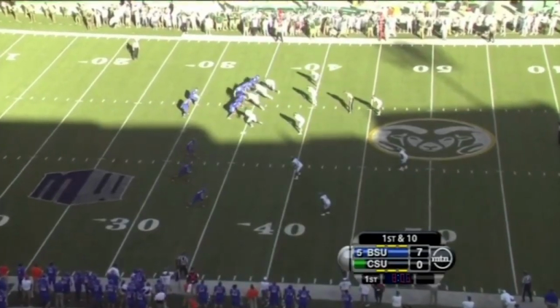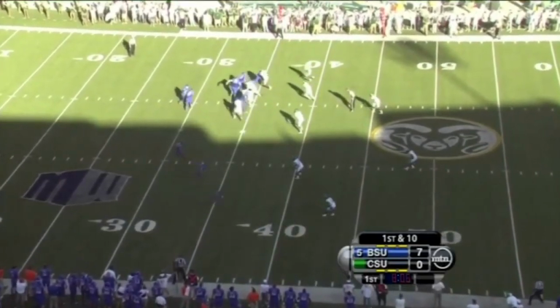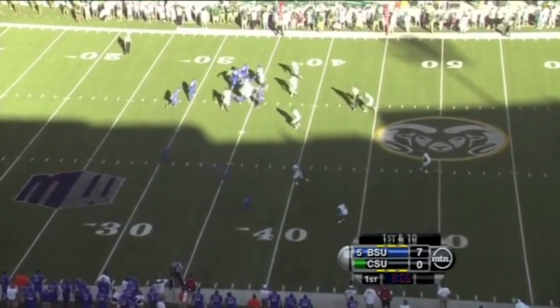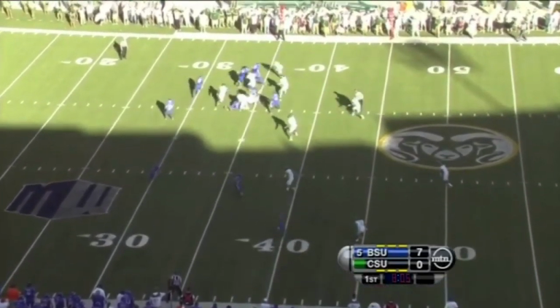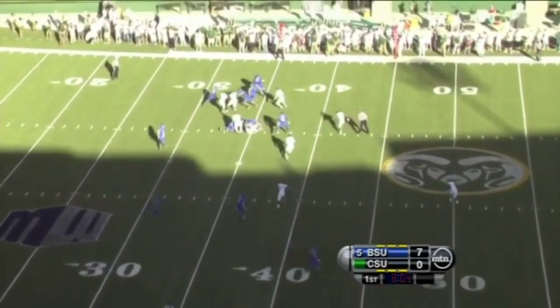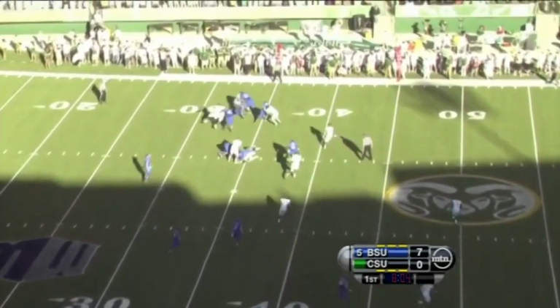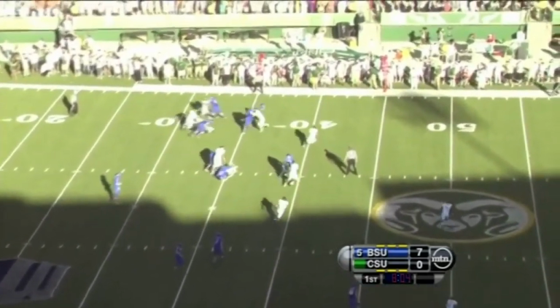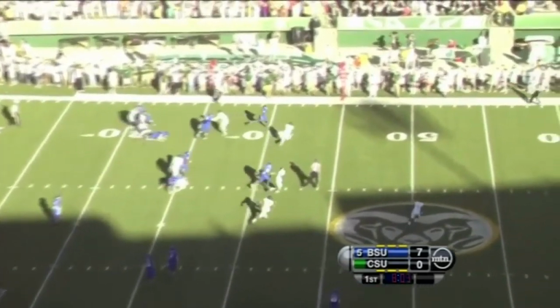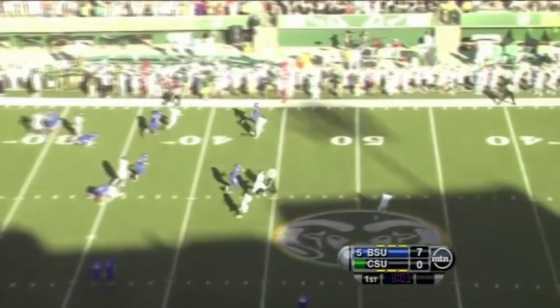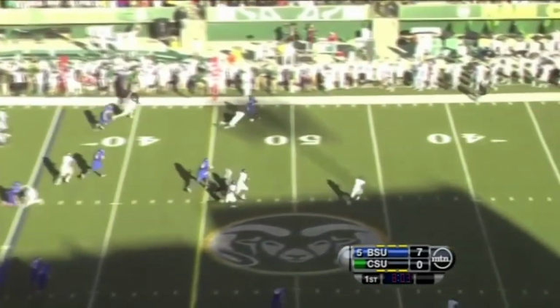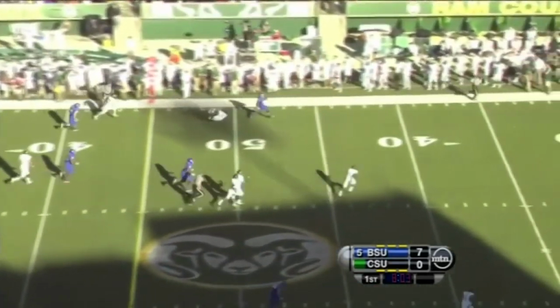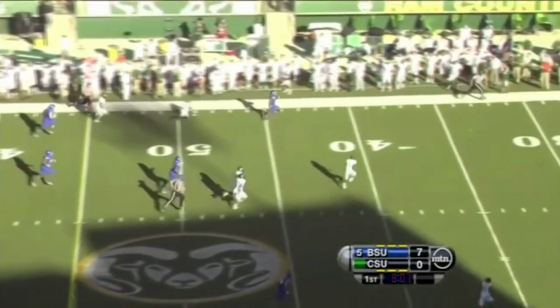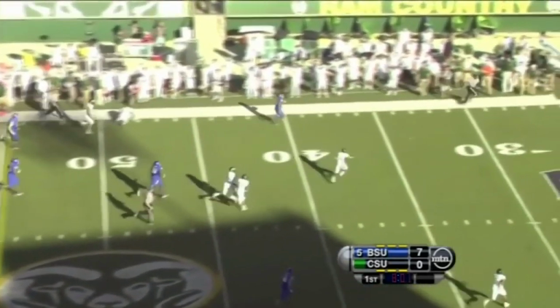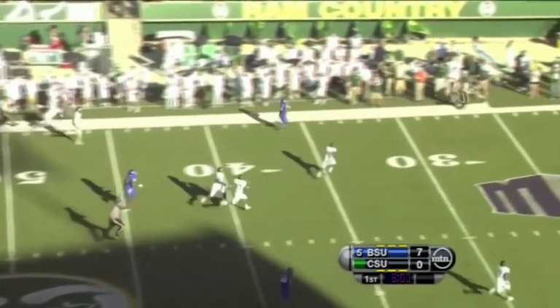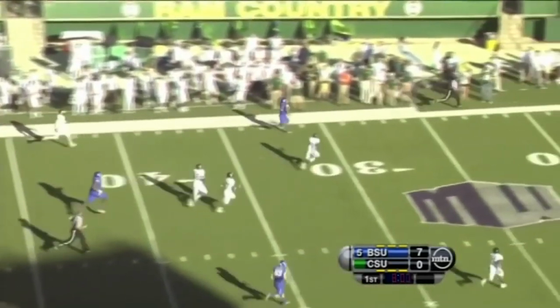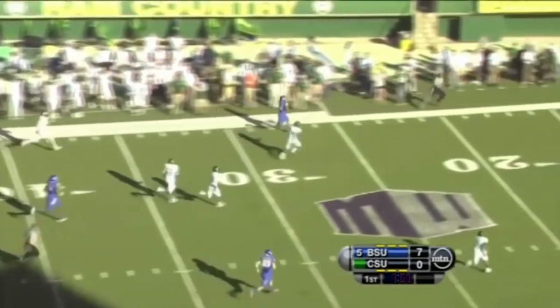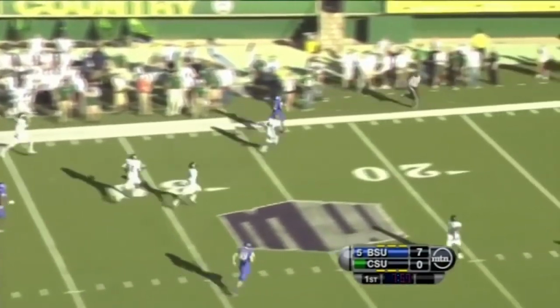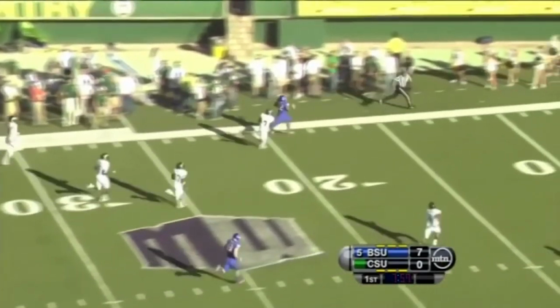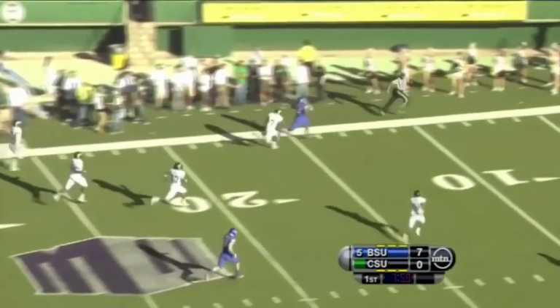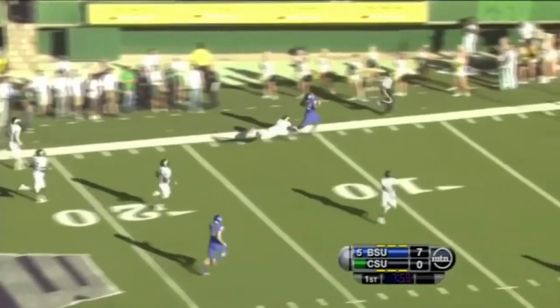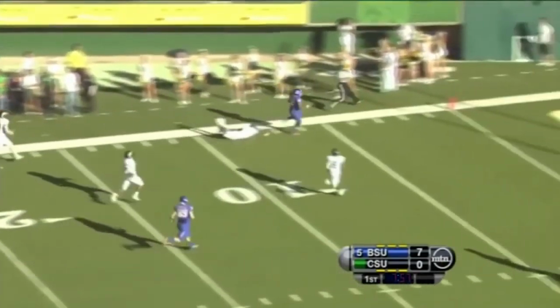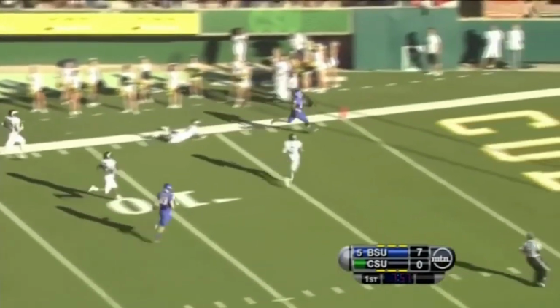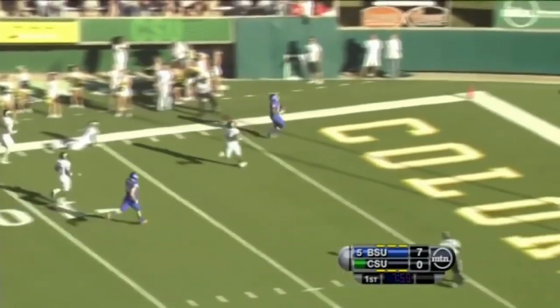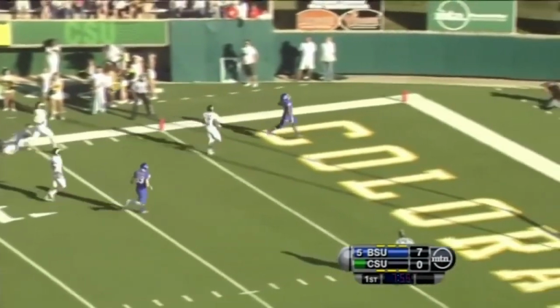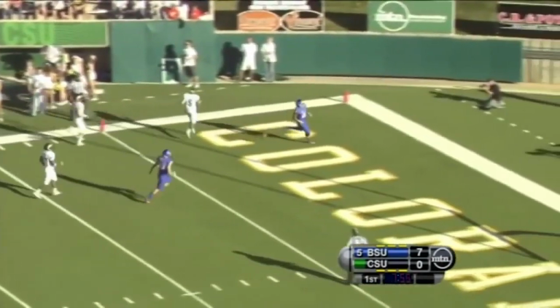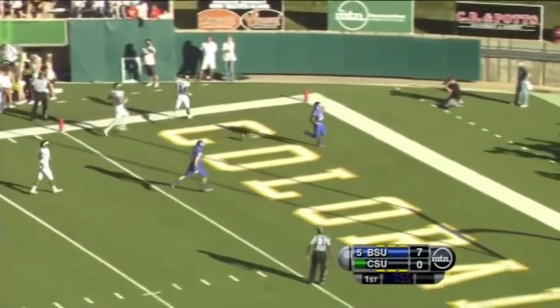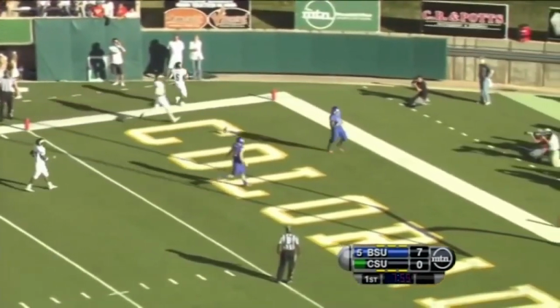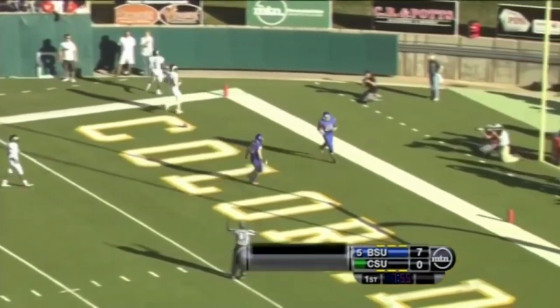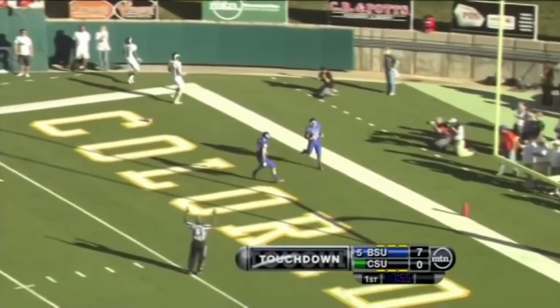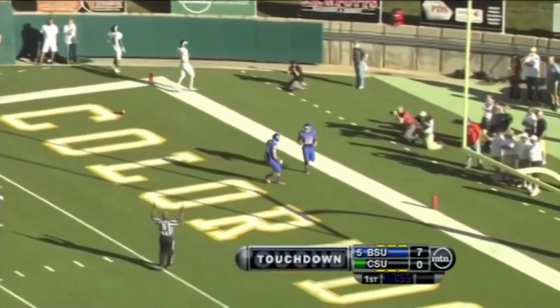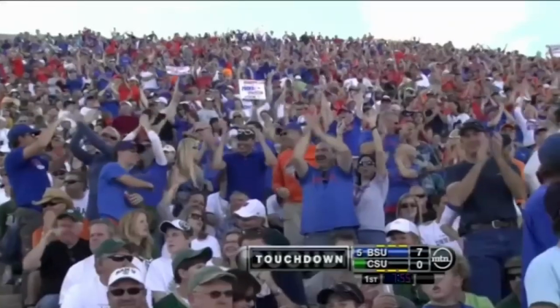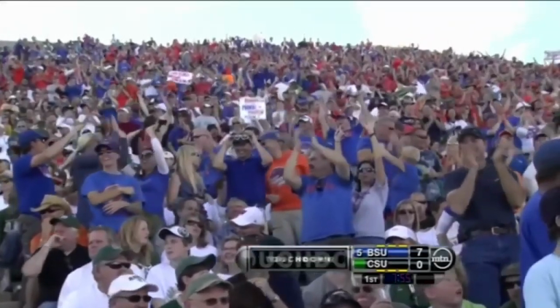Three receivers to the near side, and this is Martin again off the left side. And again, he's got himself a big gain and perhaps another touchdown. It's a sprint to the end zone, and Martin wins that race. Another touchdown for the Bronco running back.